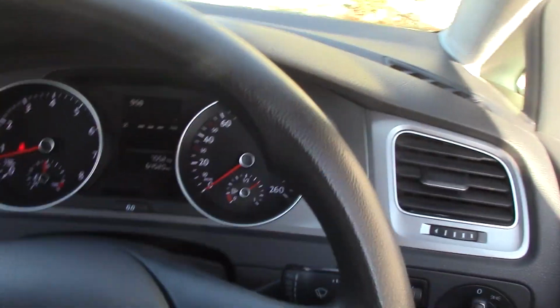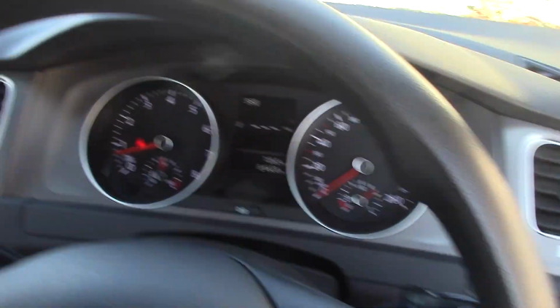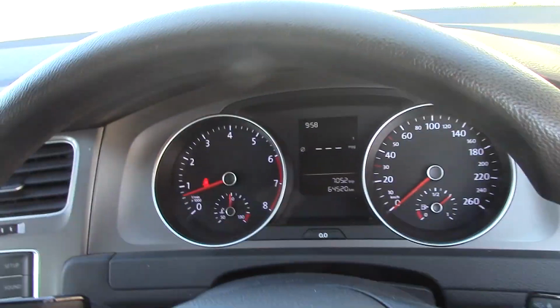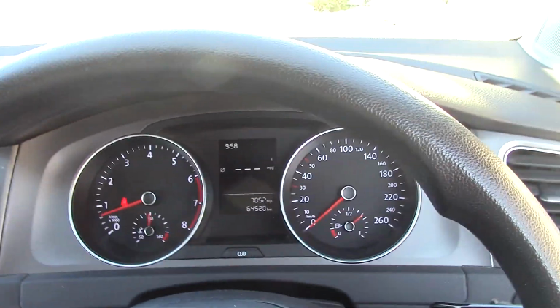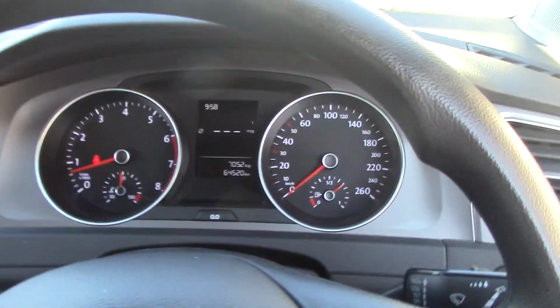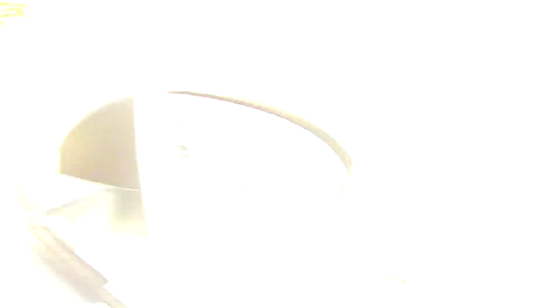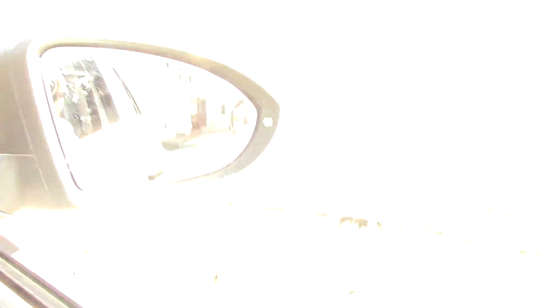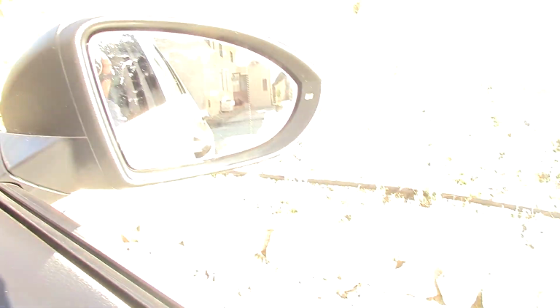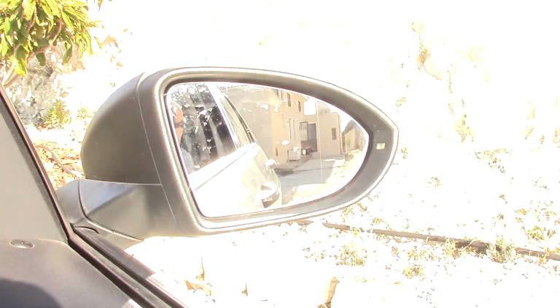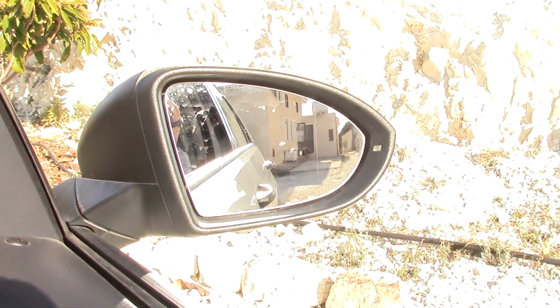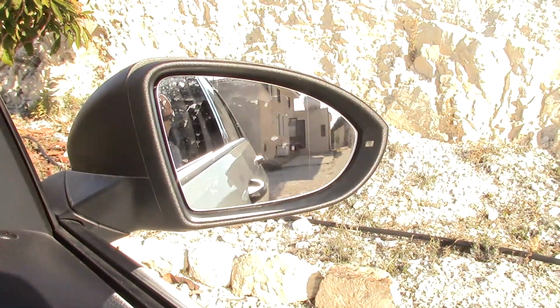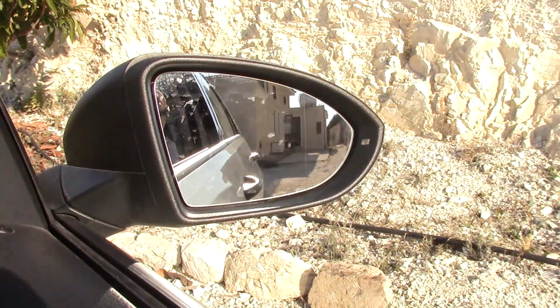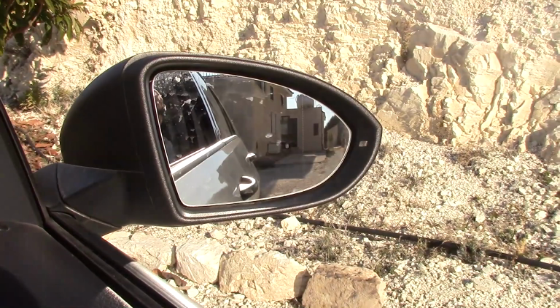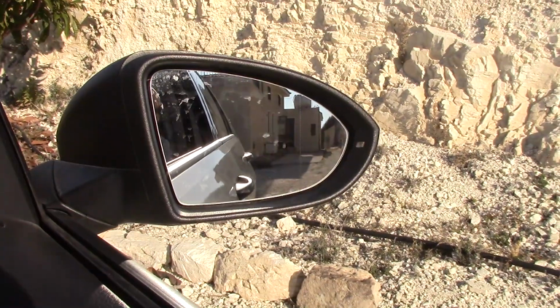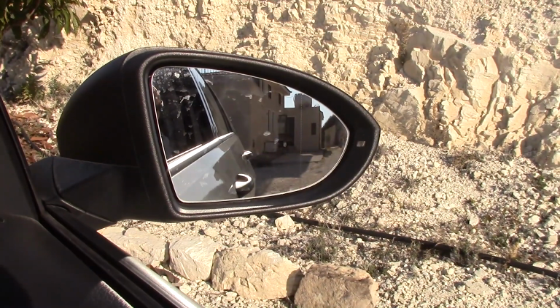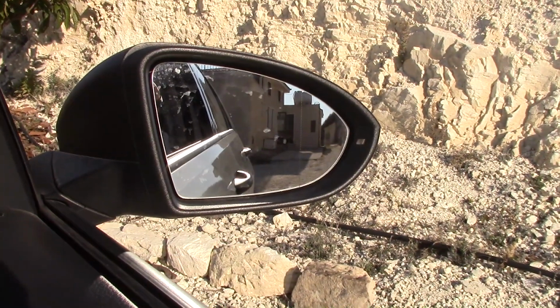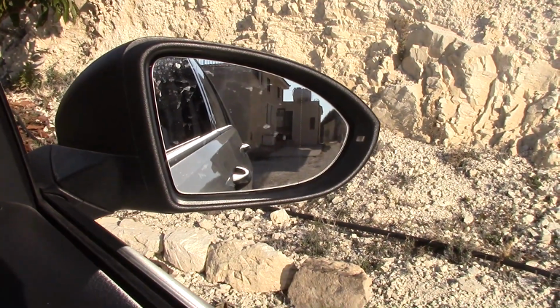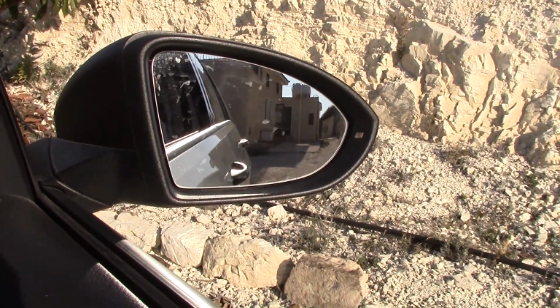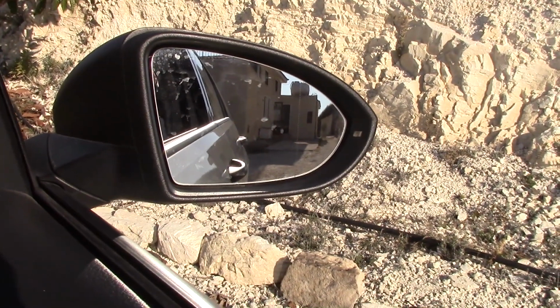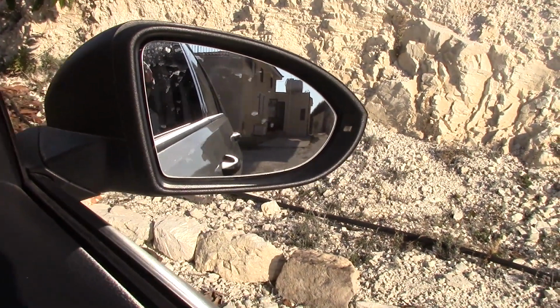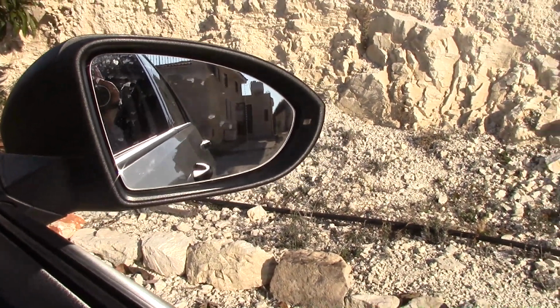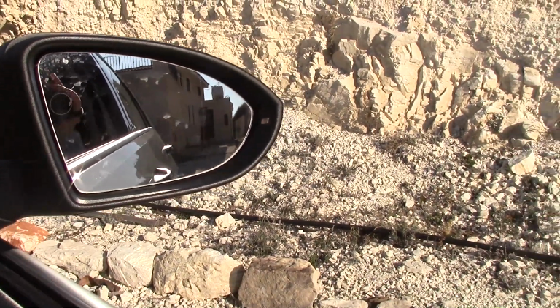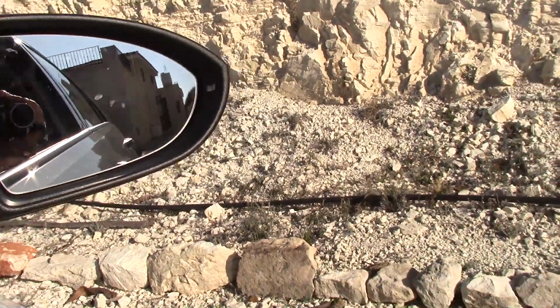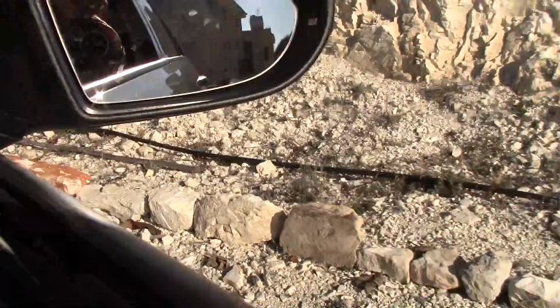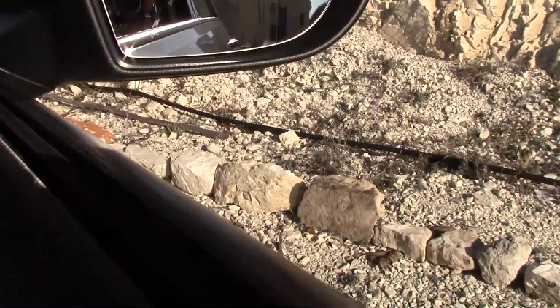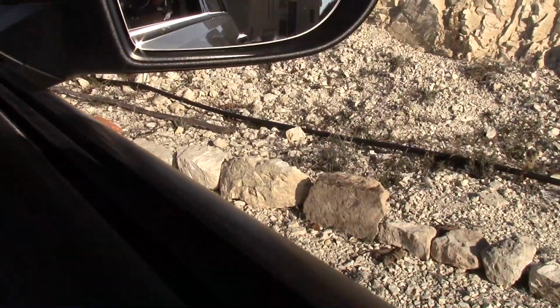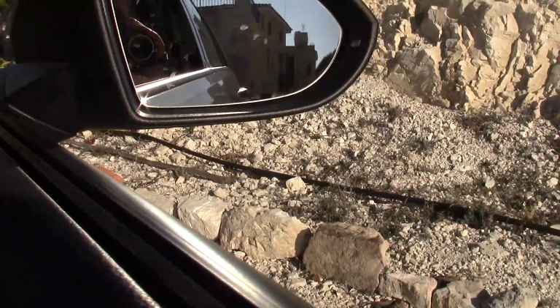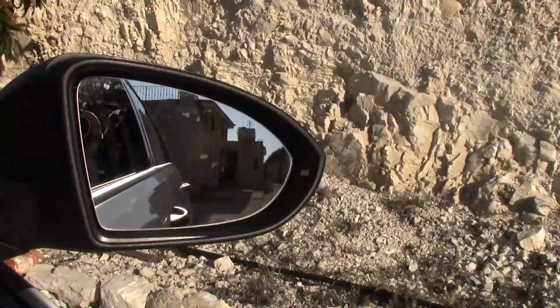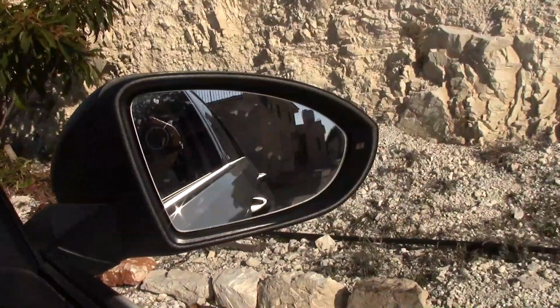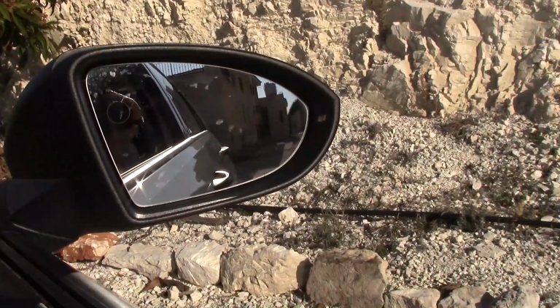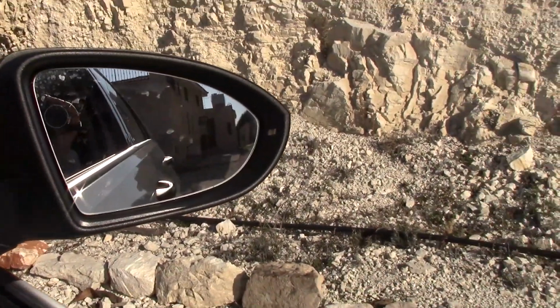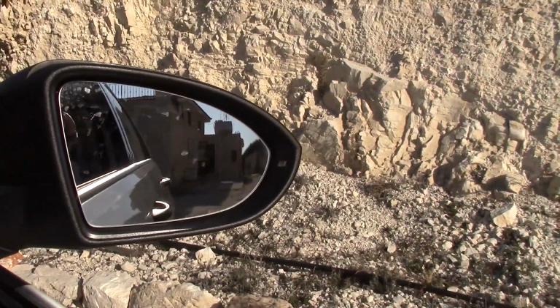Back inside the car before I forget — looking in the rear view mirror, if you put the indicators on you can see them reflected in the mirror, which is quite nice.